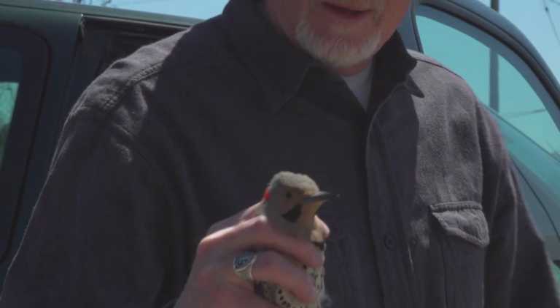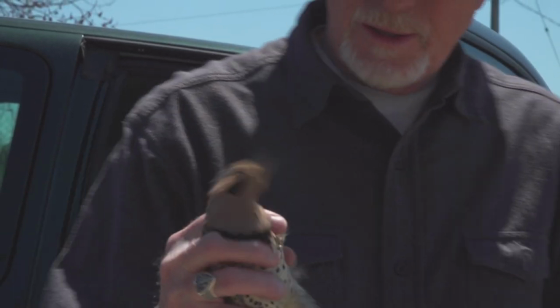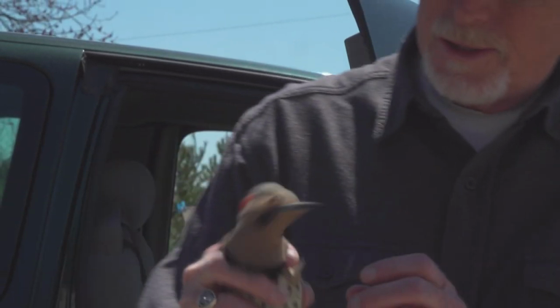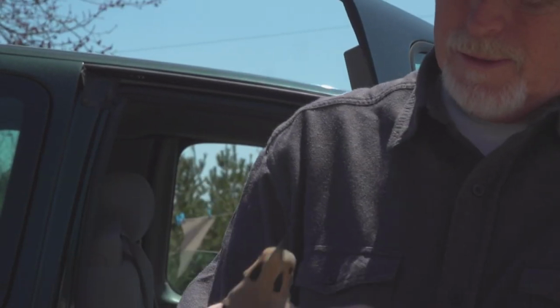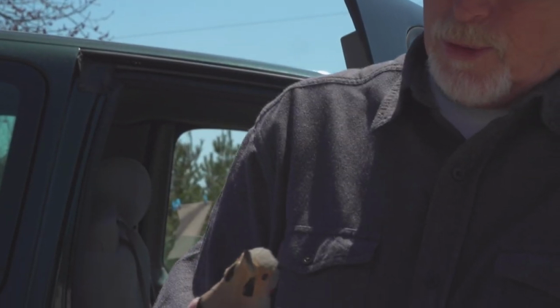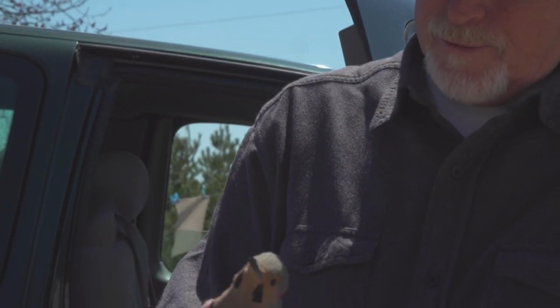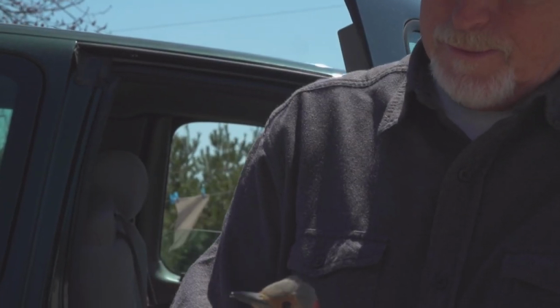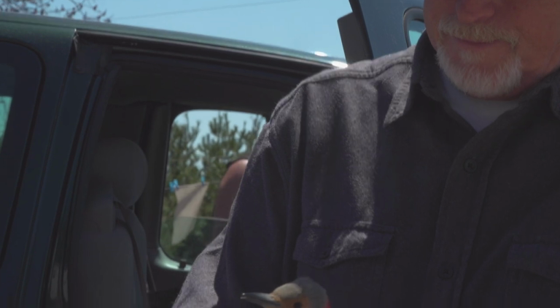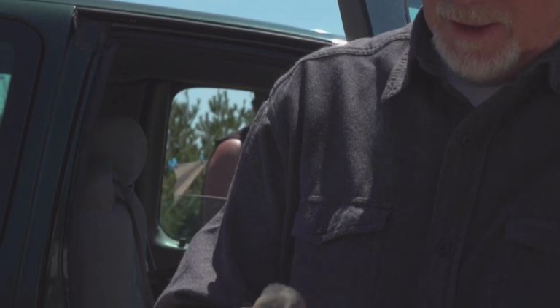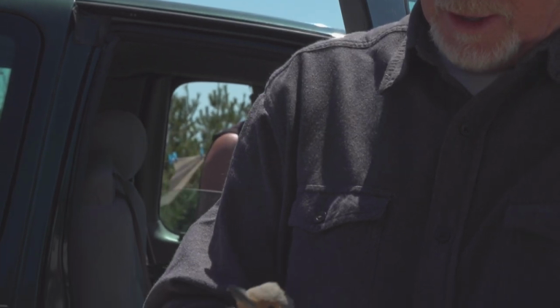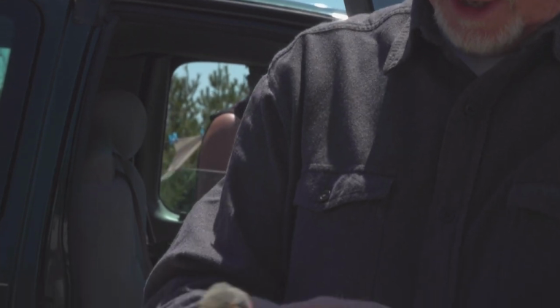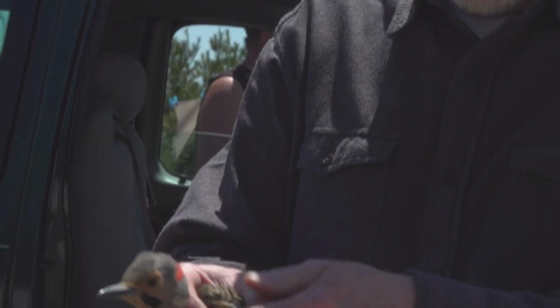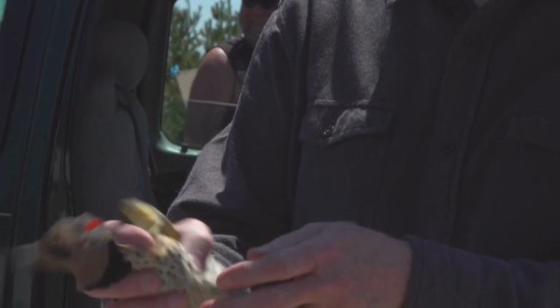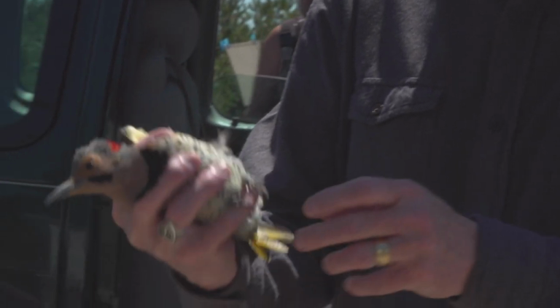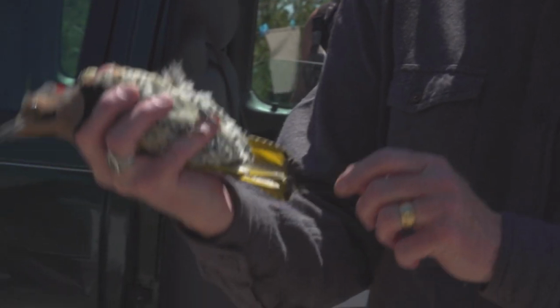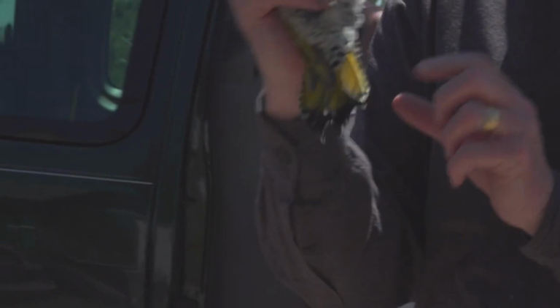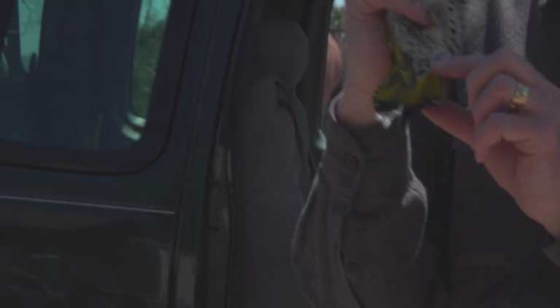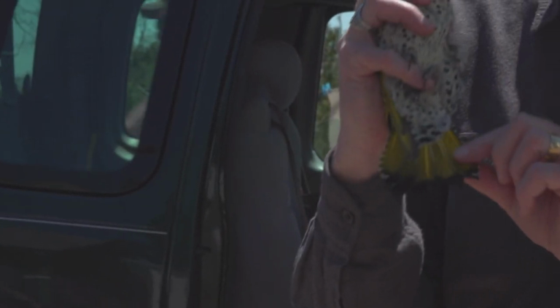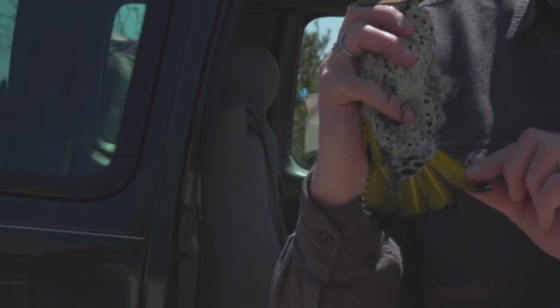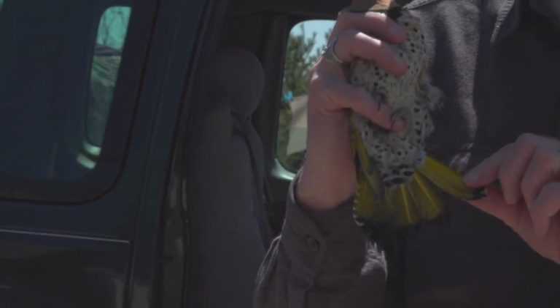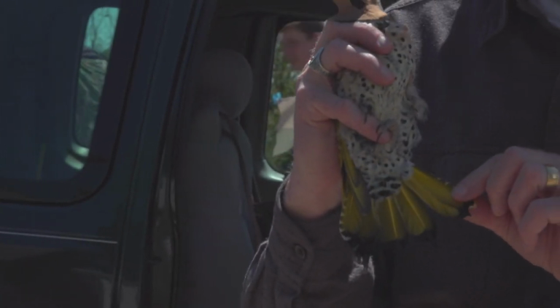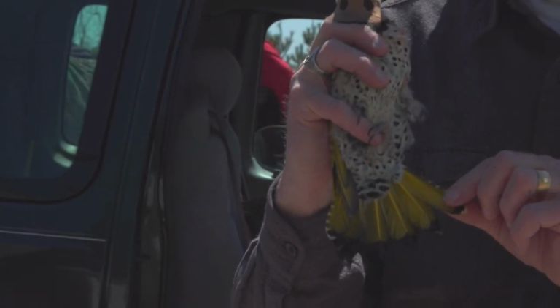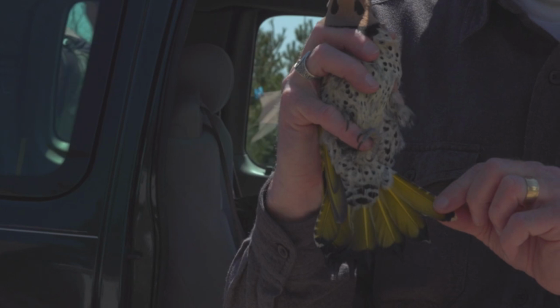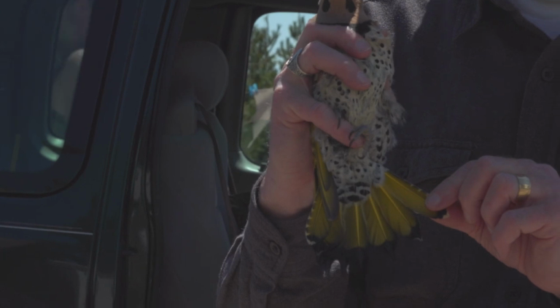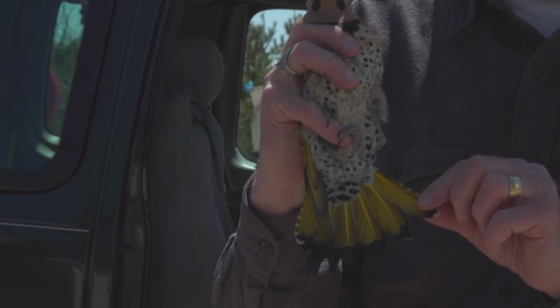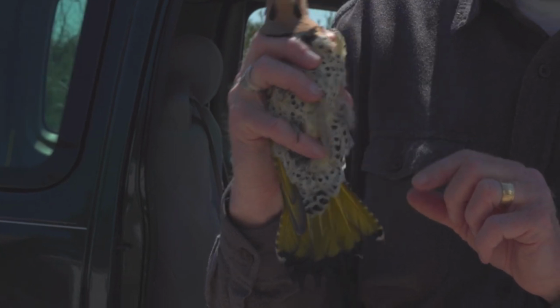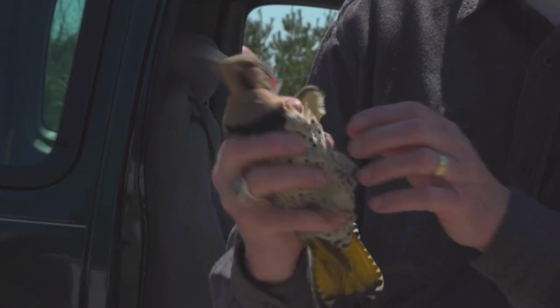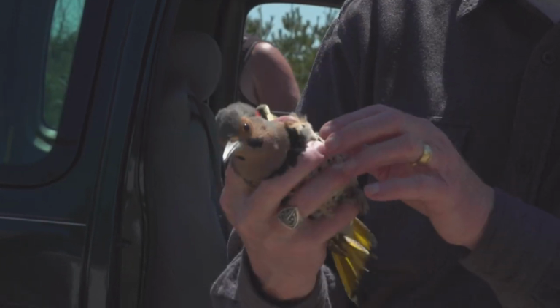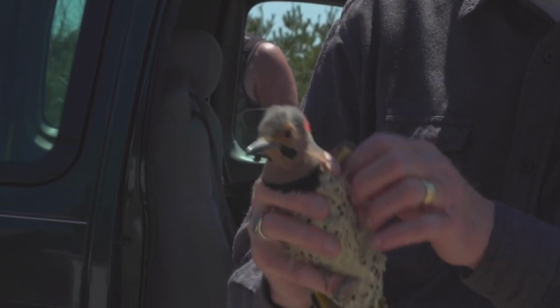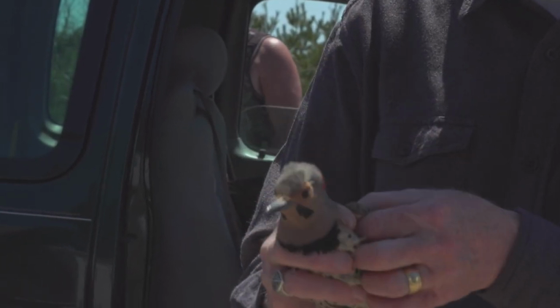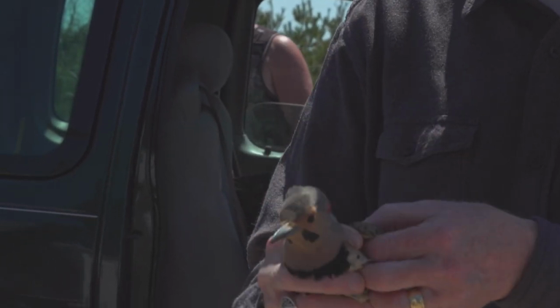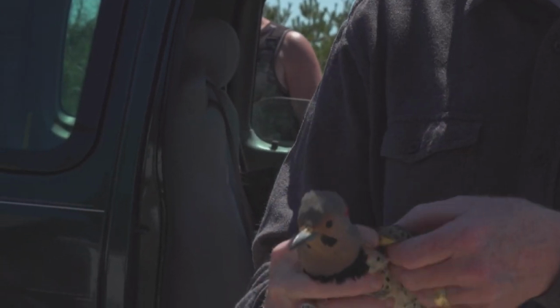These guys are the Northern Flicker — yellow-shafted Northern Flicker, yellow-shafted of course, because they have yellow shafts on their feathers, and on their wings as well.